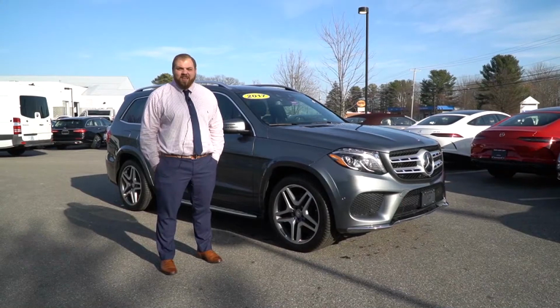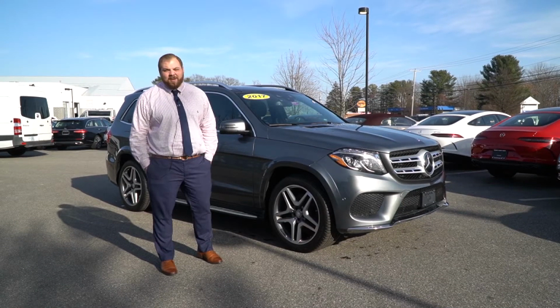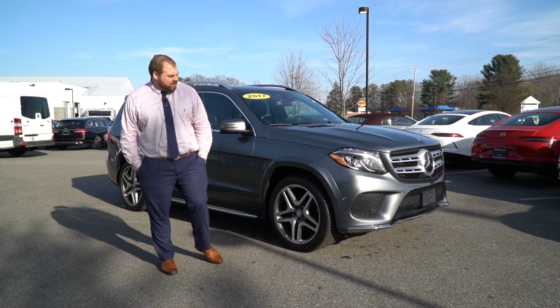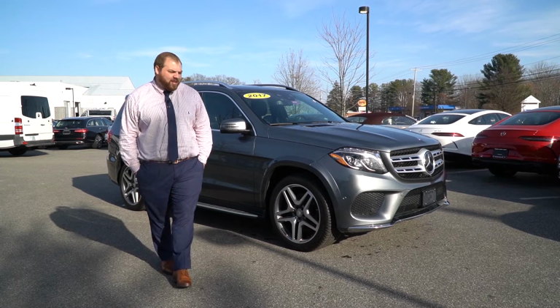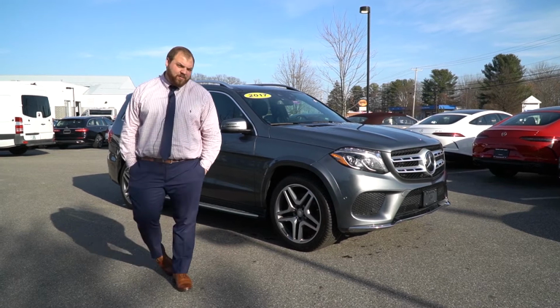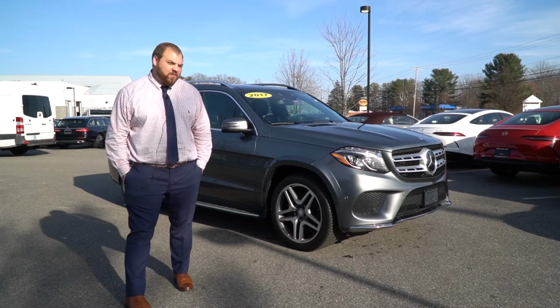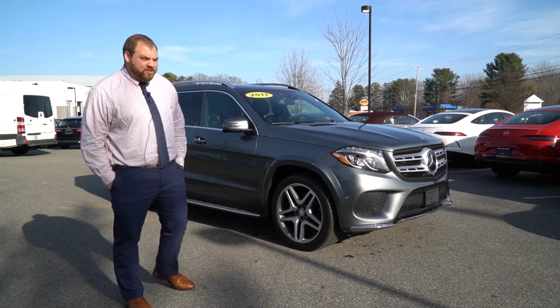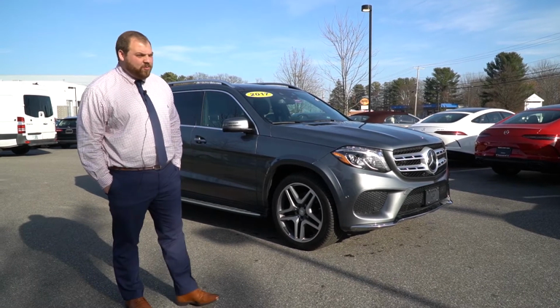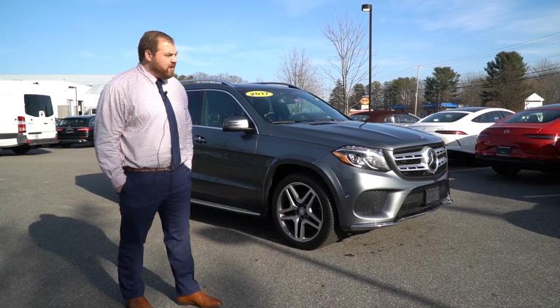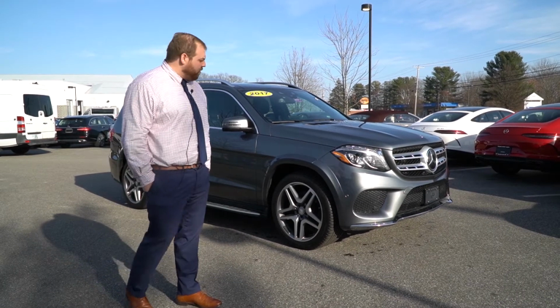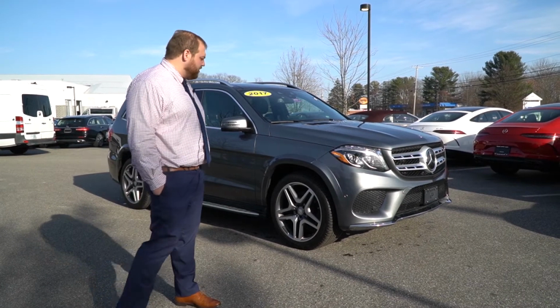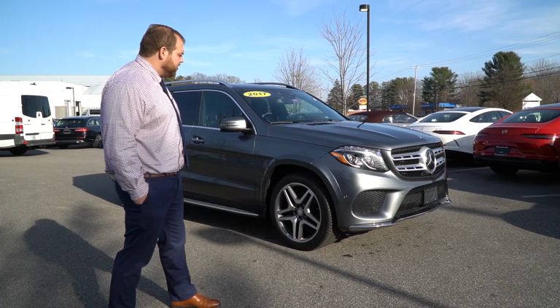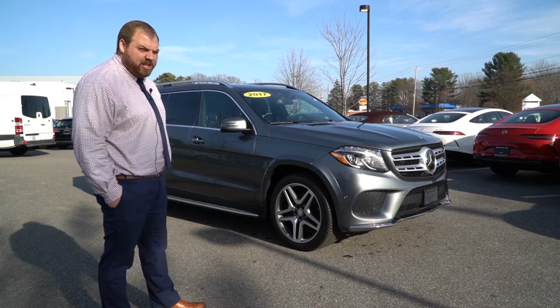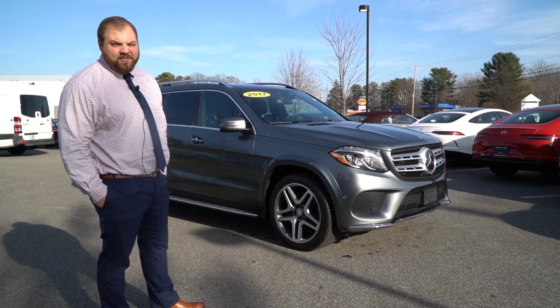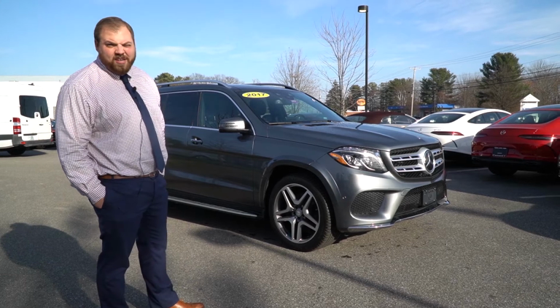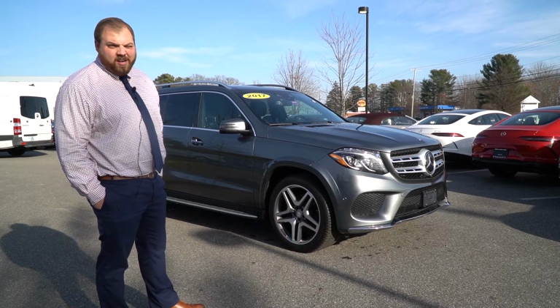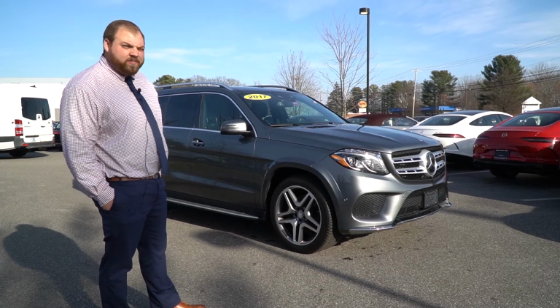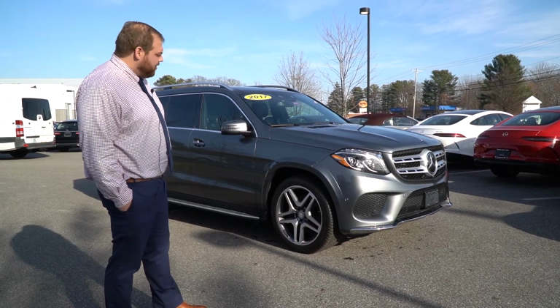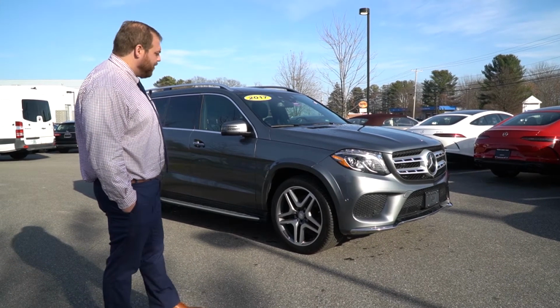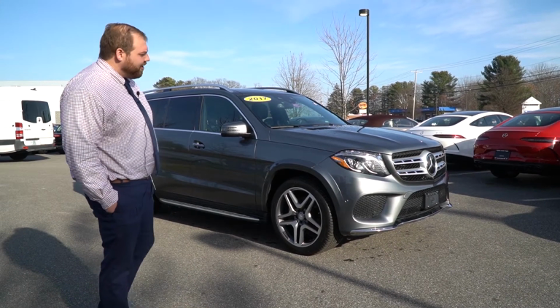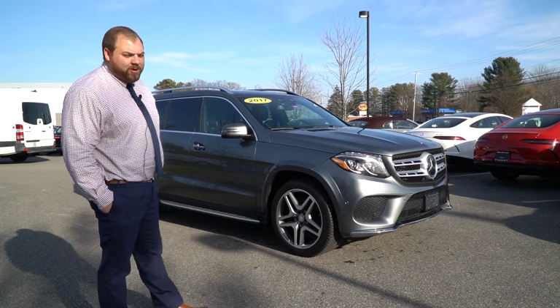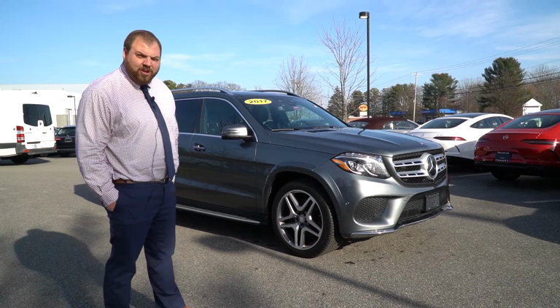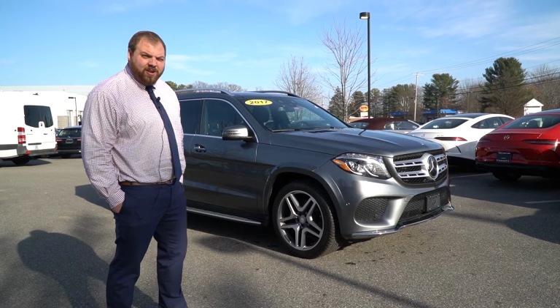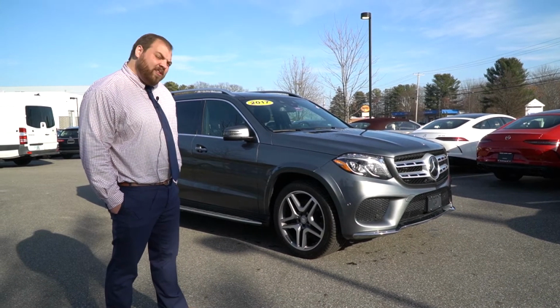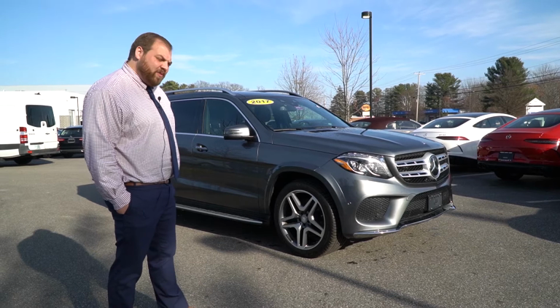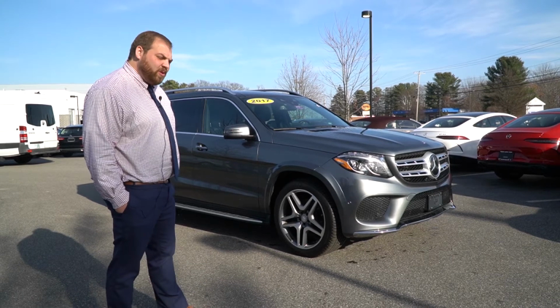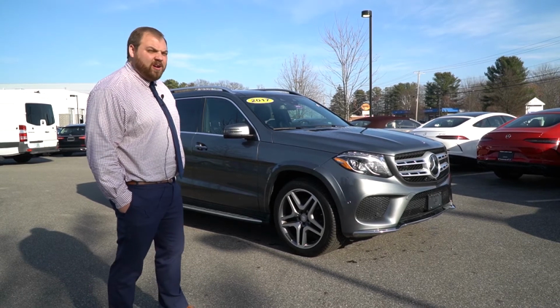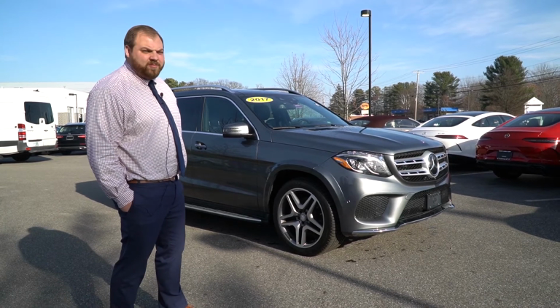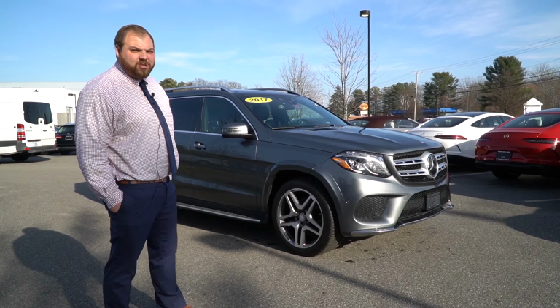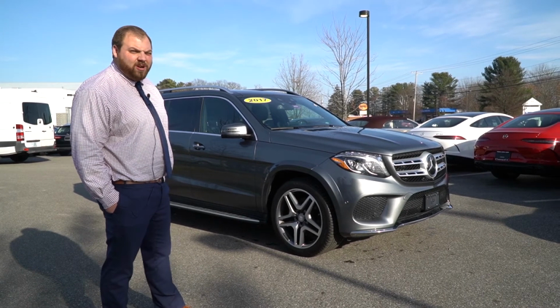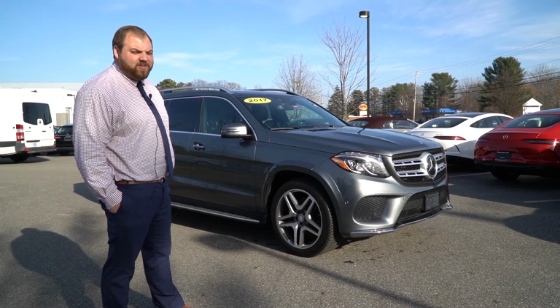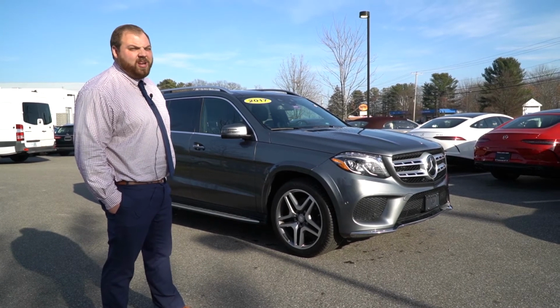Hi Tom, this is Tom McCubry from Prime Mercedes. We've been talking about this GLS 550, so I just want to put together a quick little video for you — a little video tour to kind of show you what options and features it has.